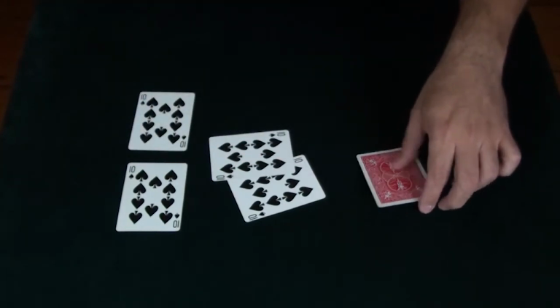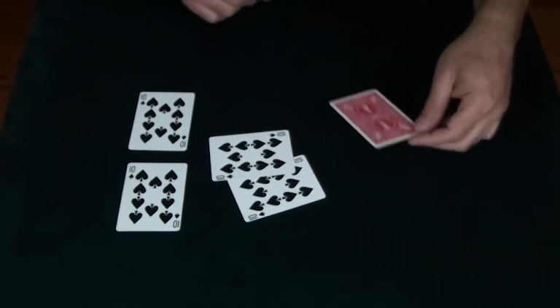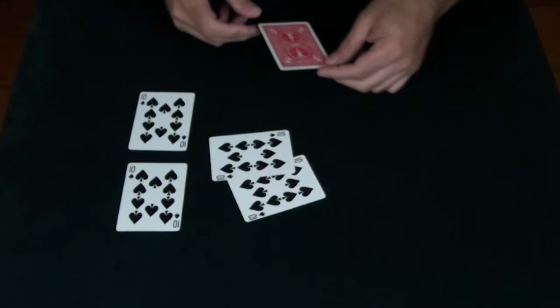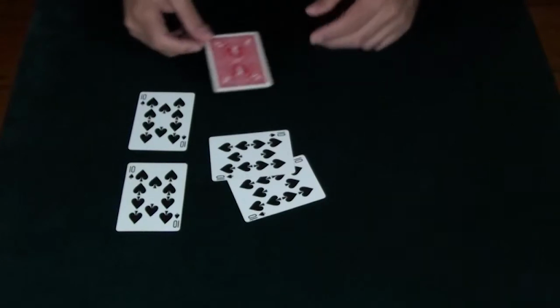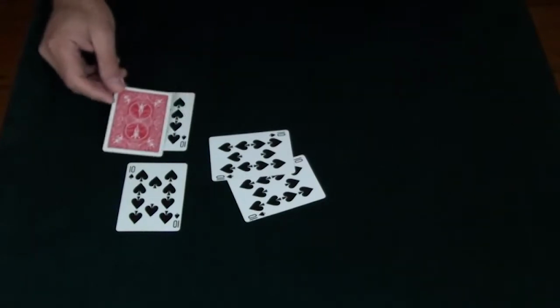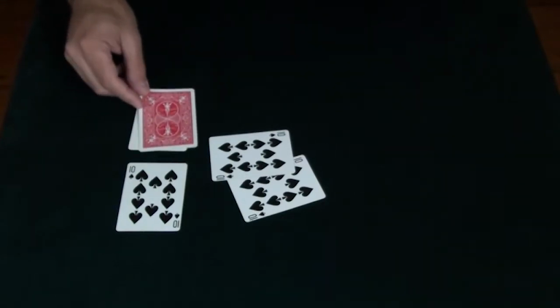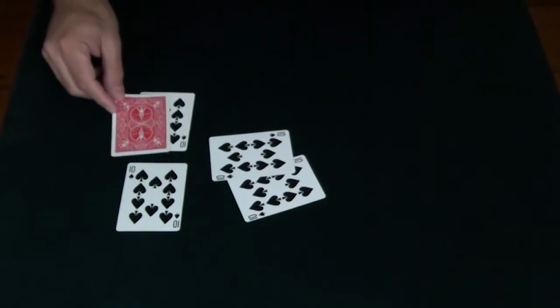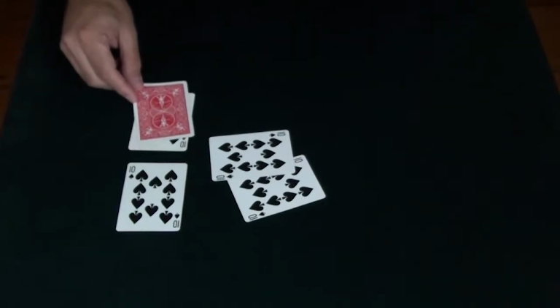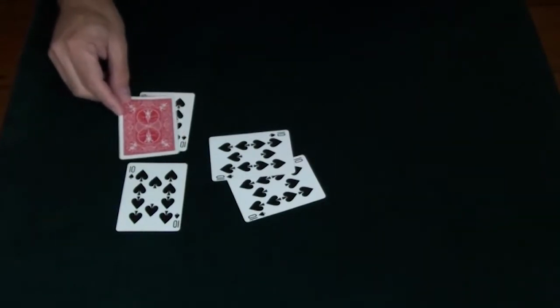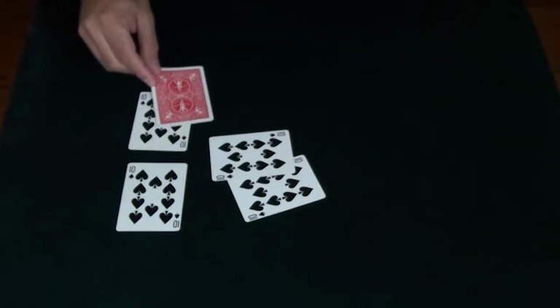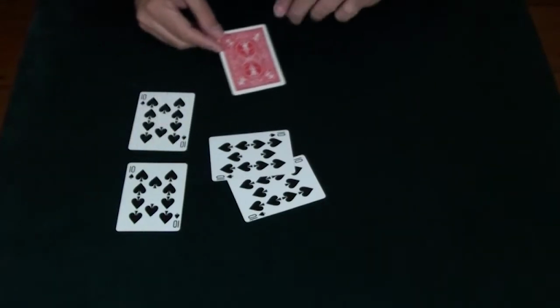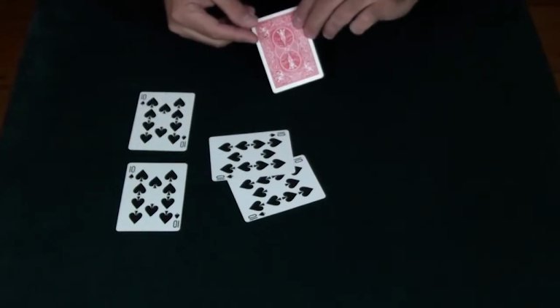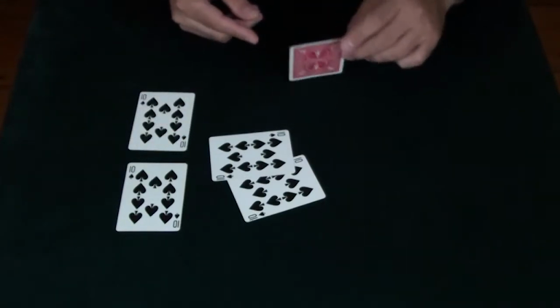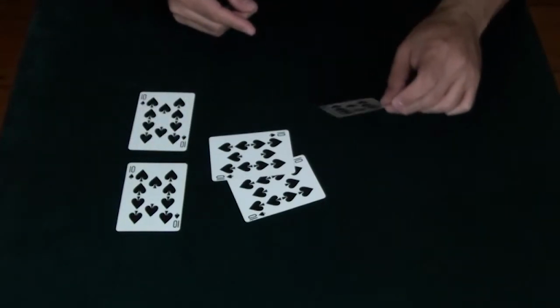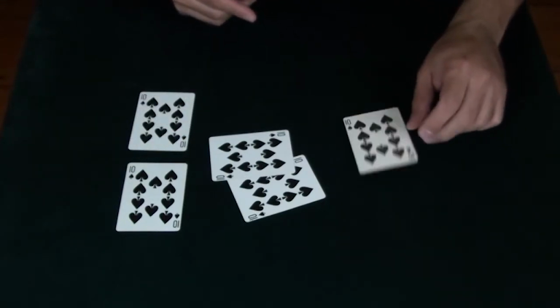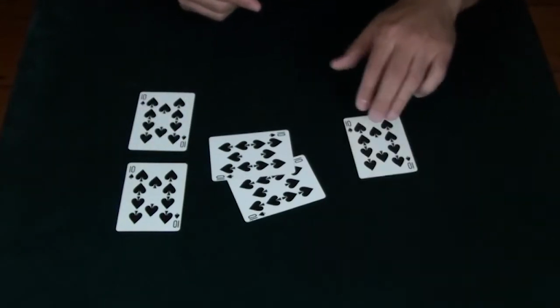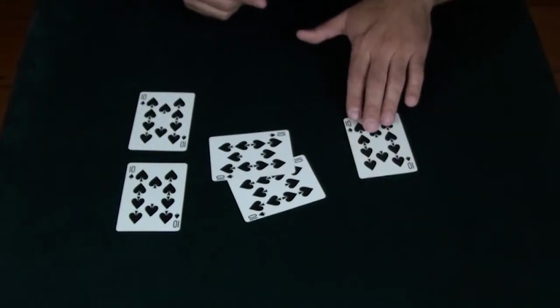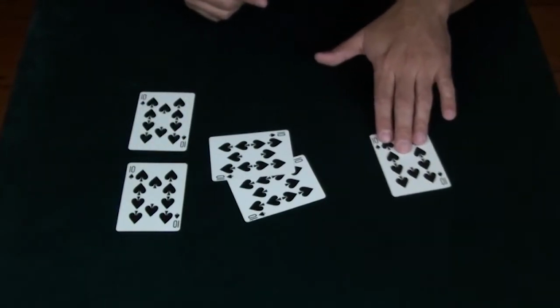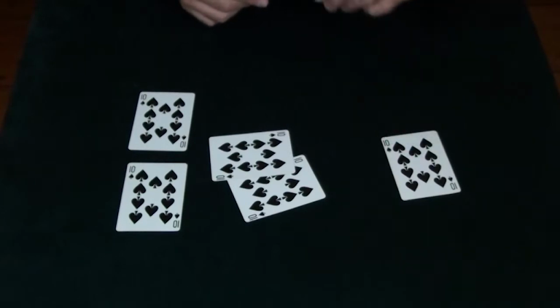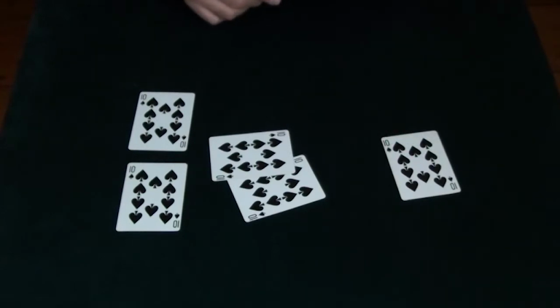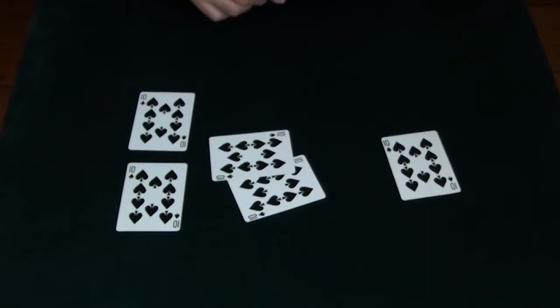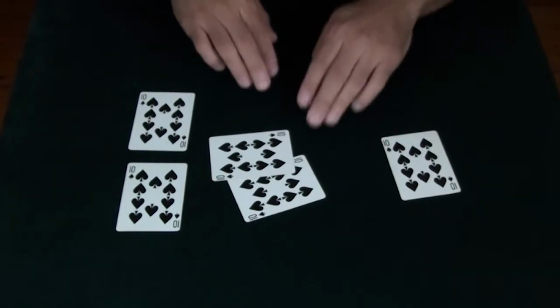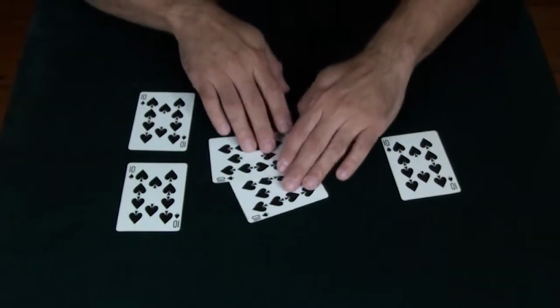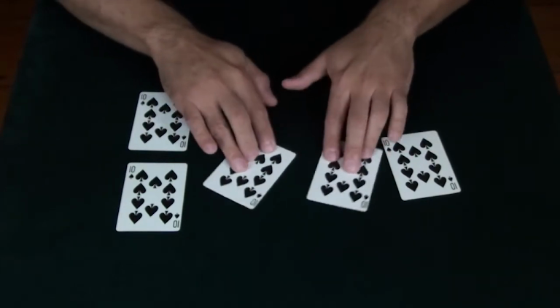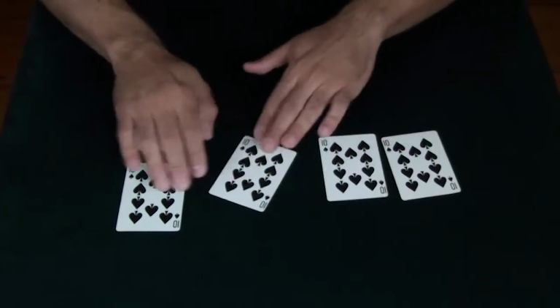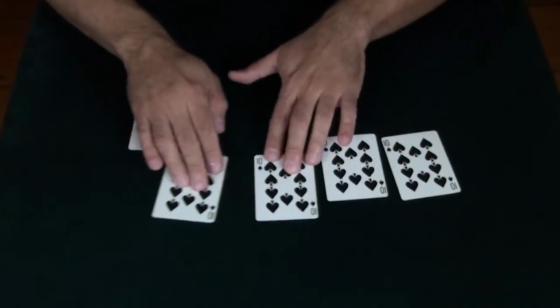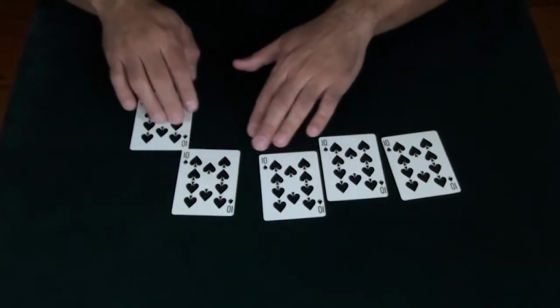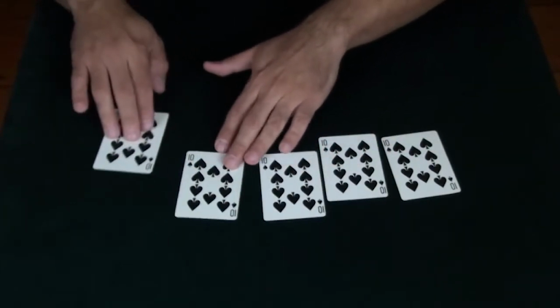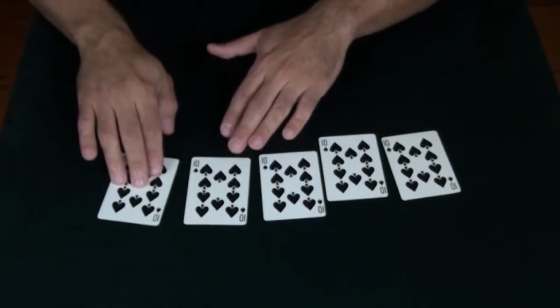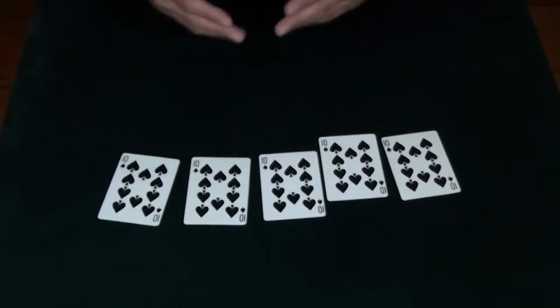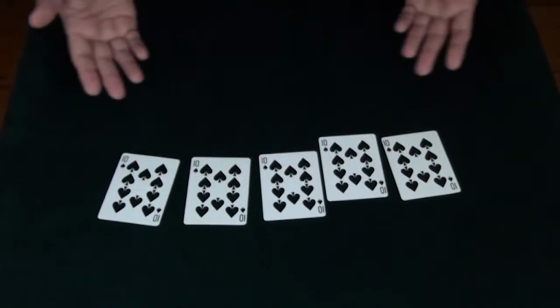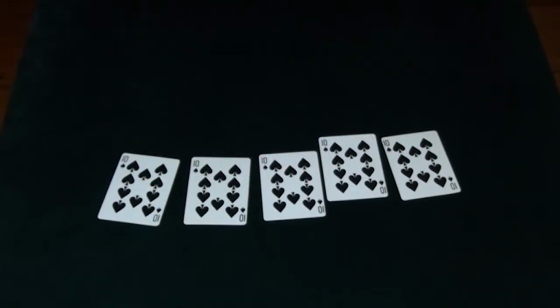Last jack — rub it against the last ten, which became a wild card, and it becomes a ten as well. And that is Wild Card, short version.